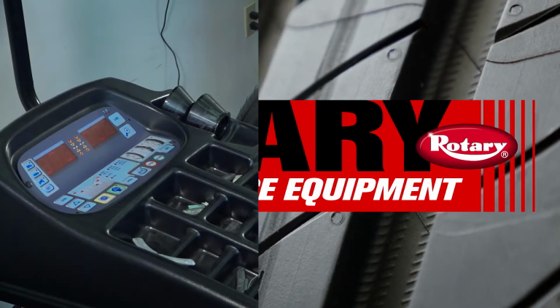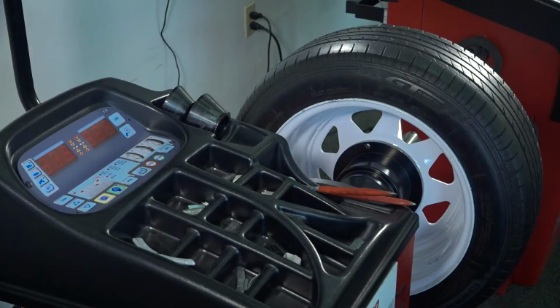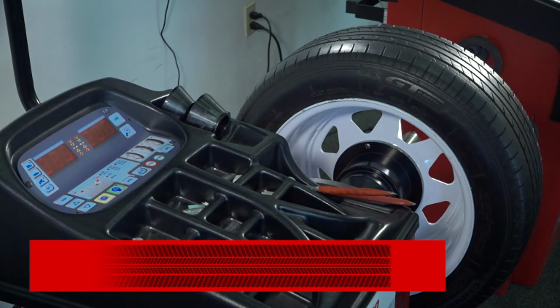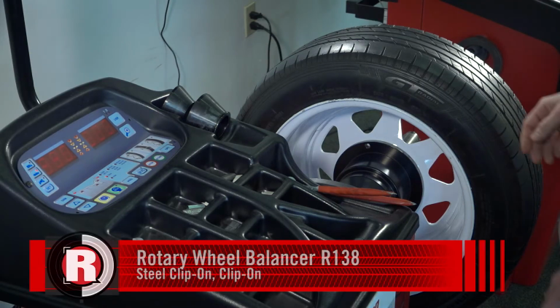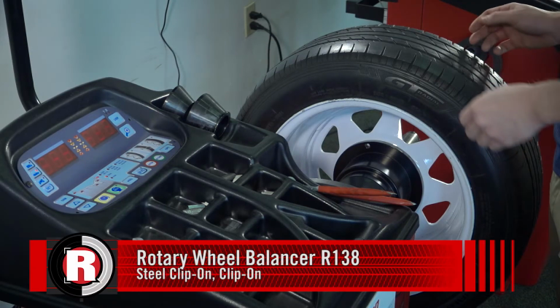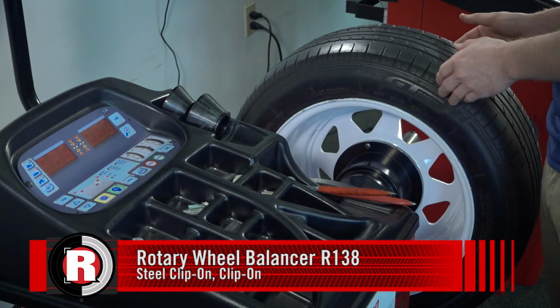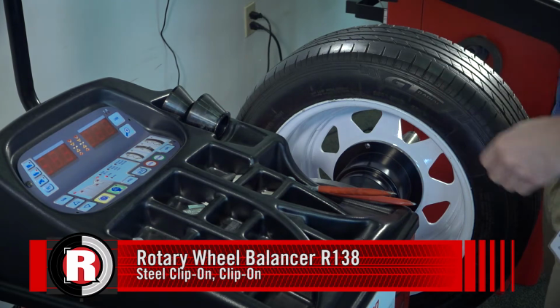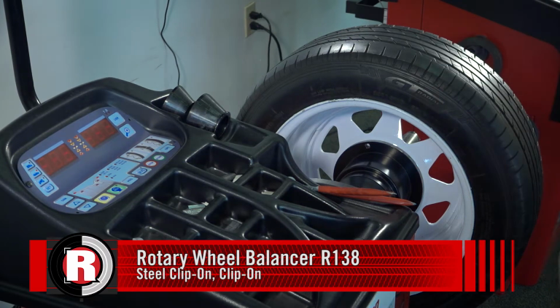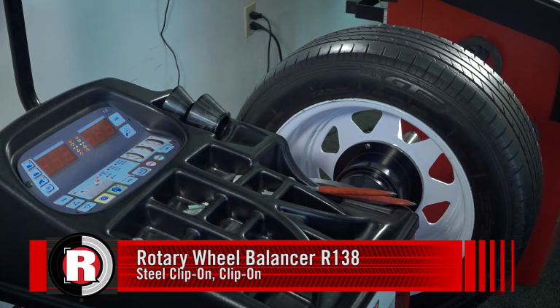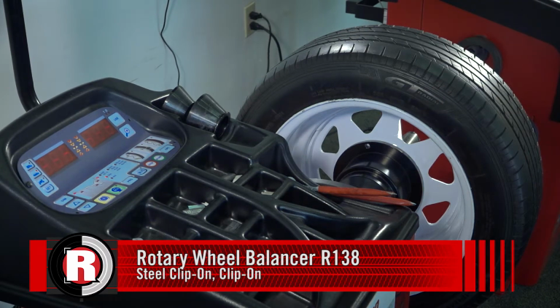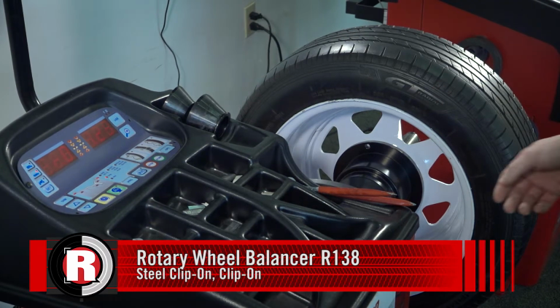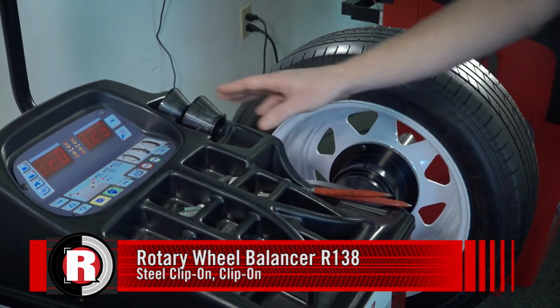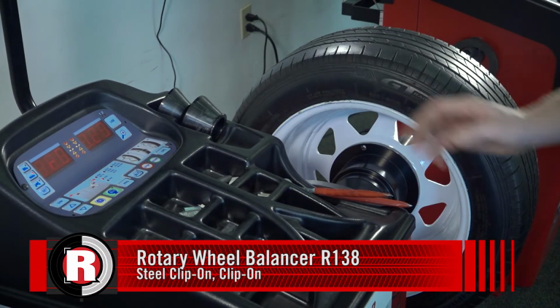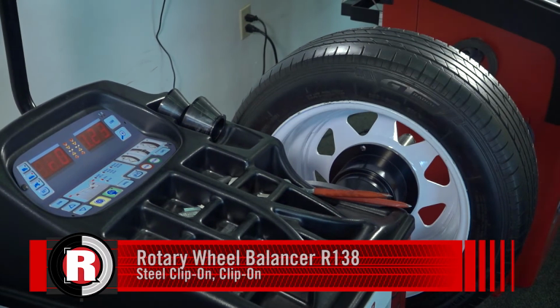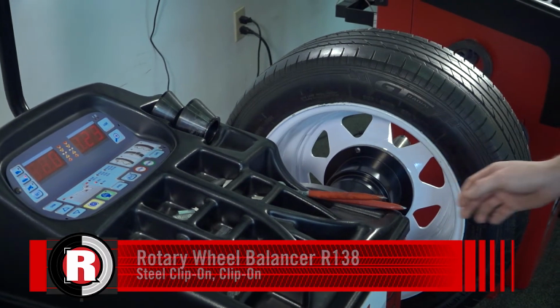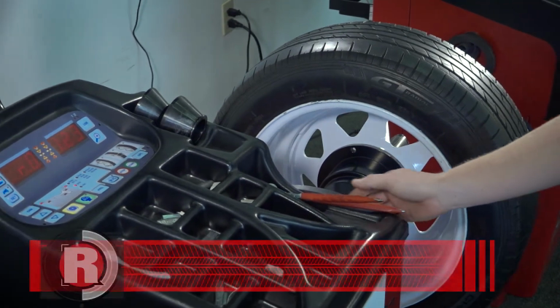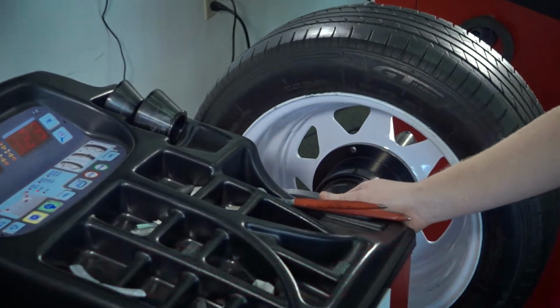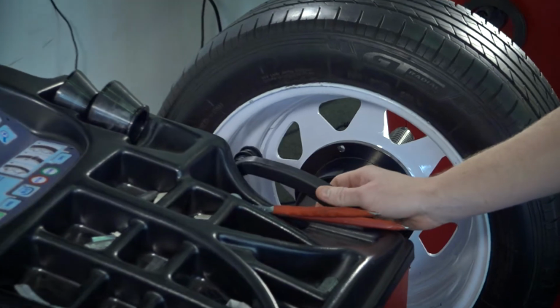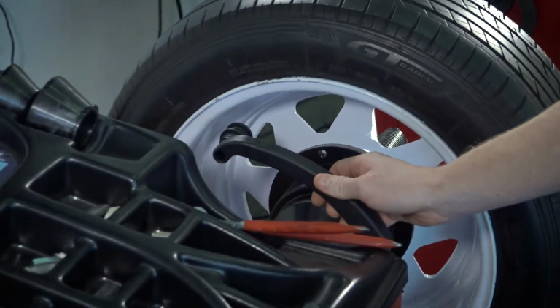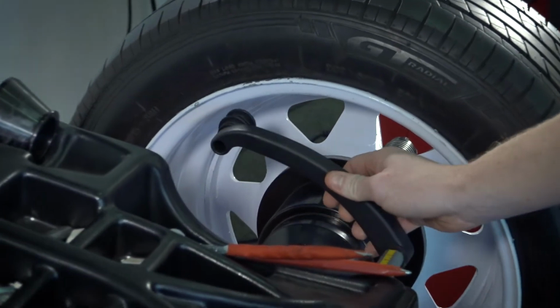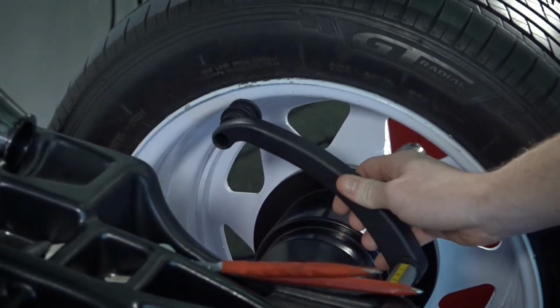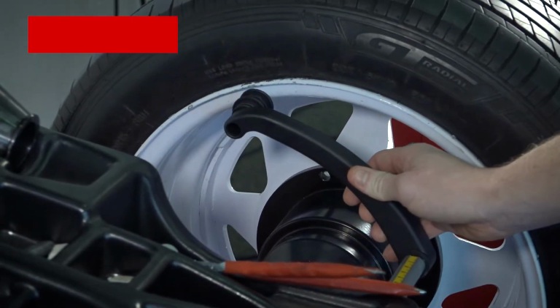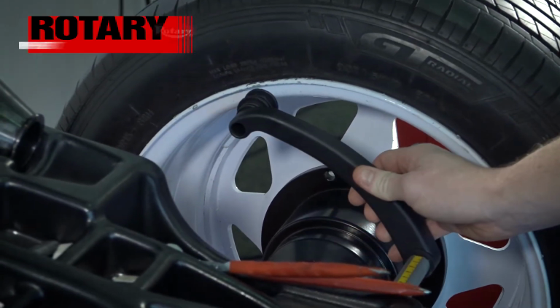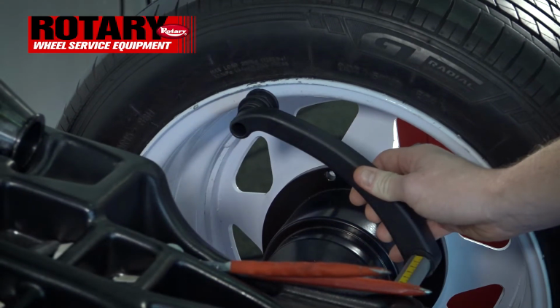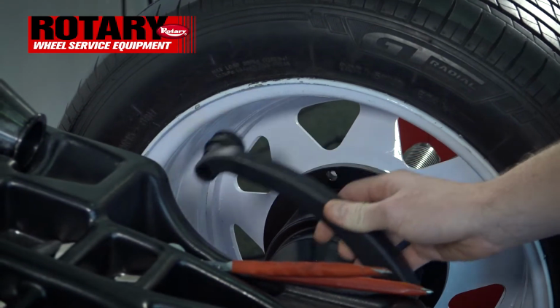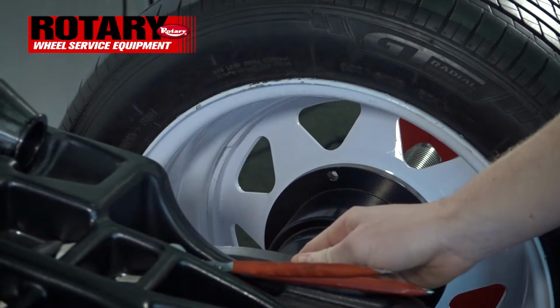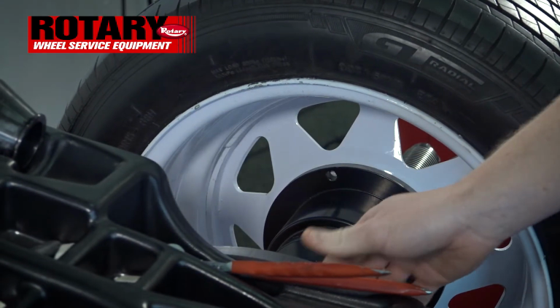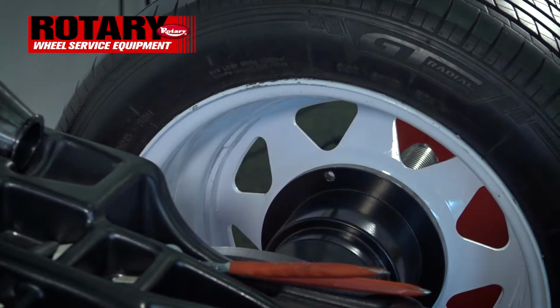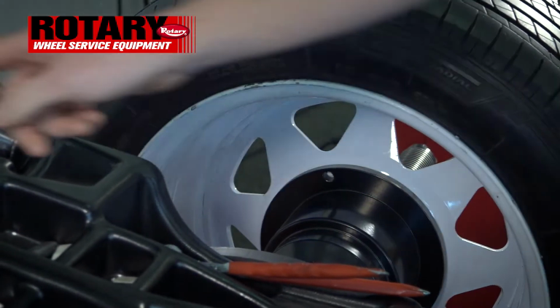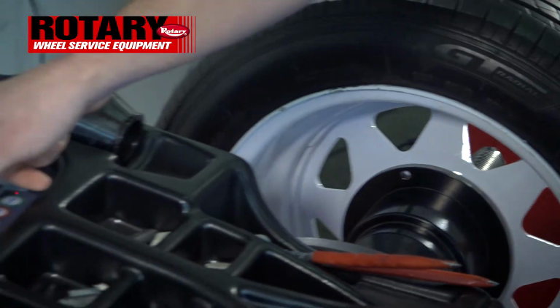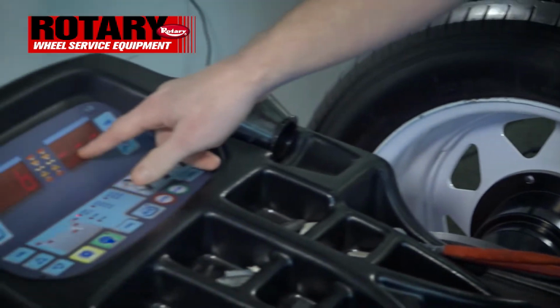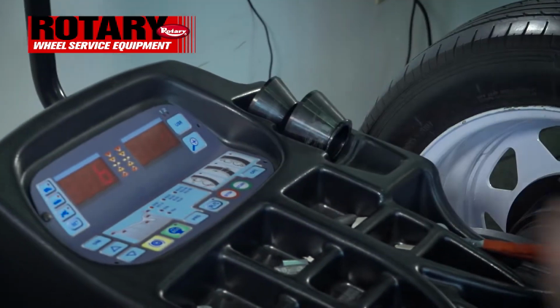Alright guys, today we're going to go over how to do a clip-on clip-on on a steel wheel. You don't need to do anything with the program here — just take the gauge out and touch it to the flat part of the wheel. Once you hear the beep, it's now calling for the width.